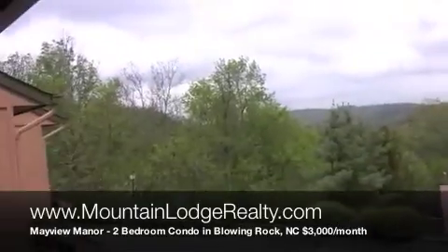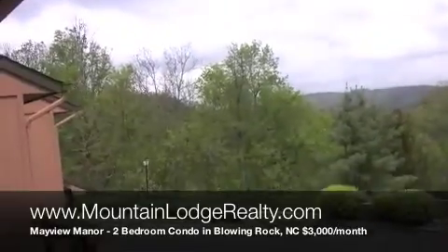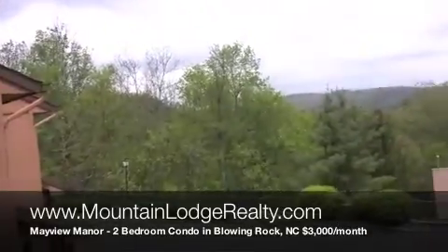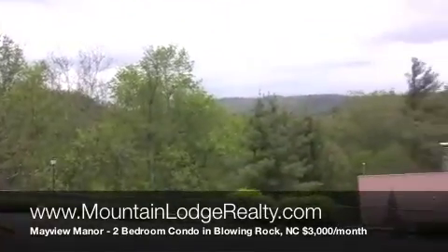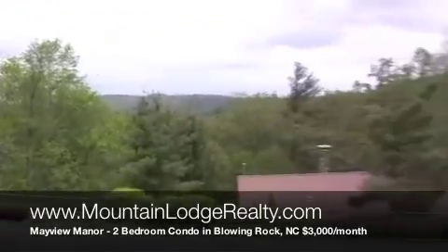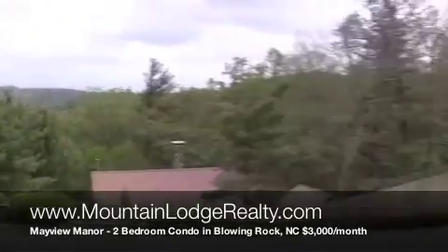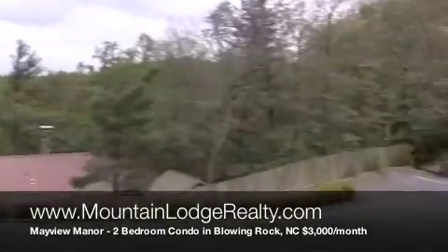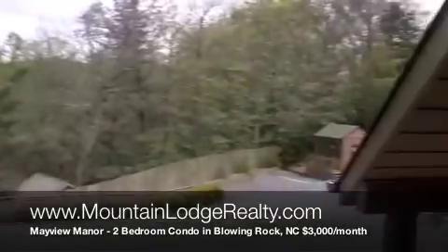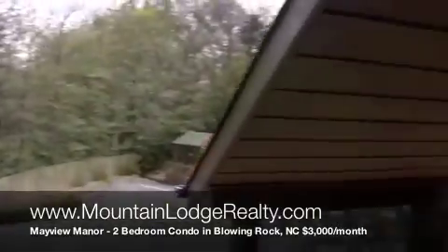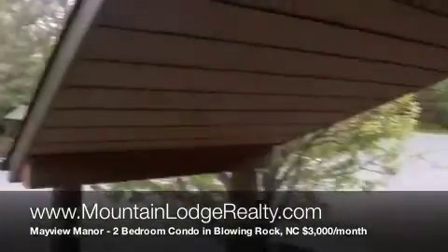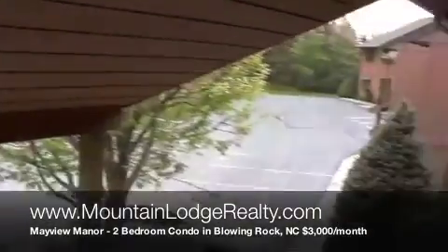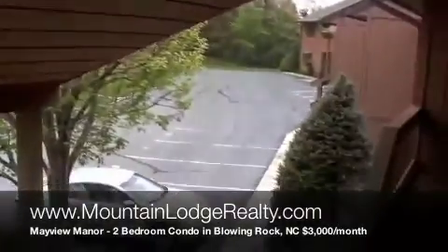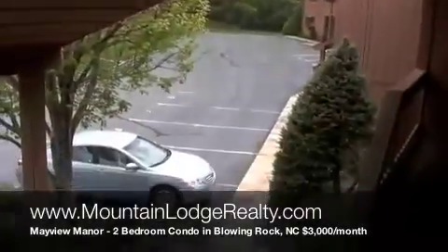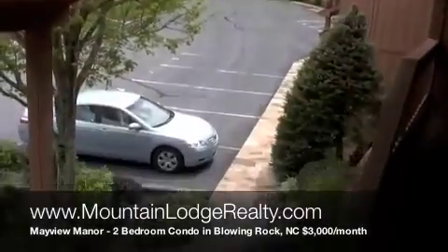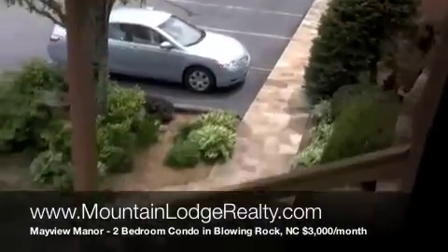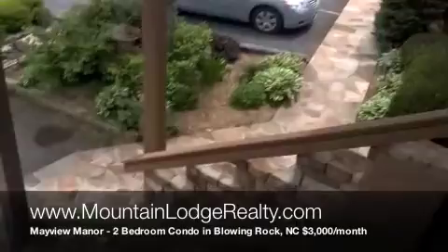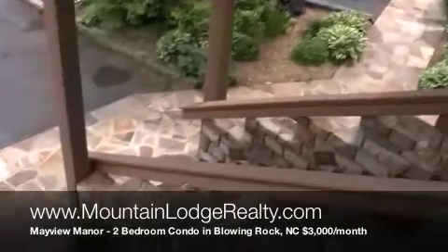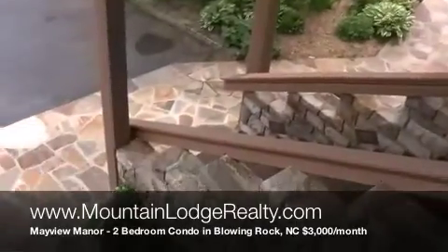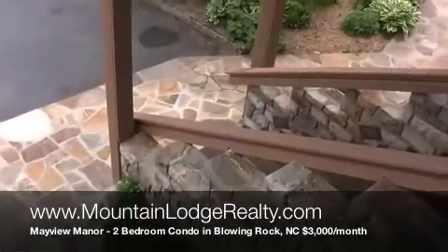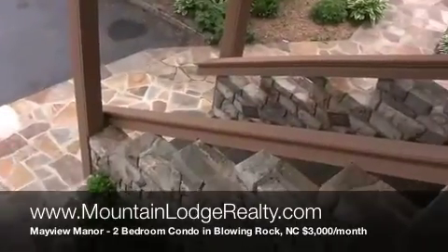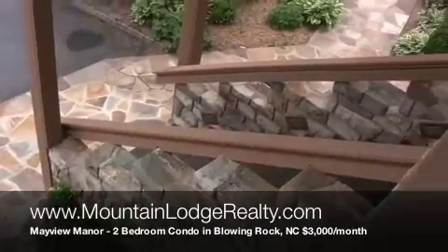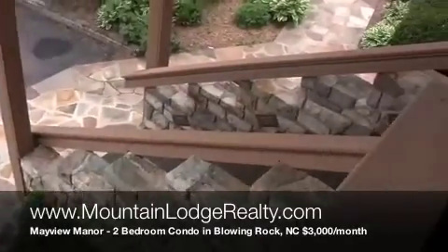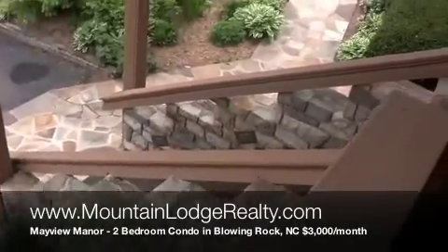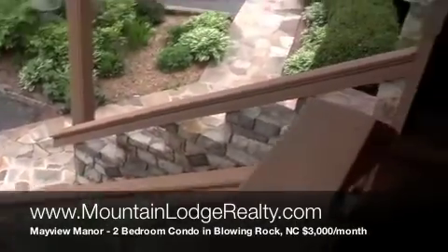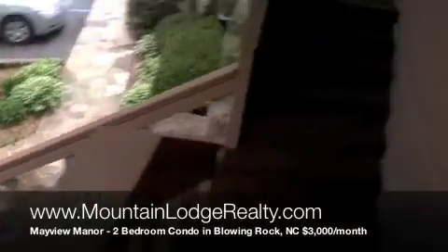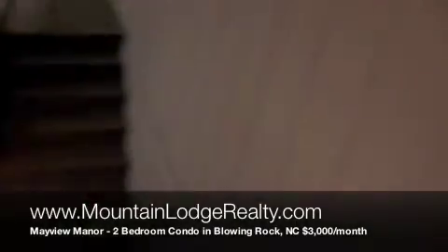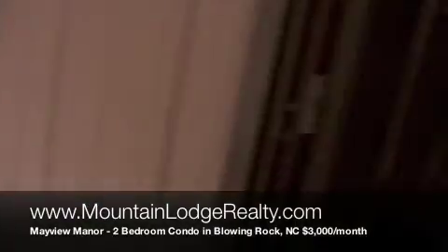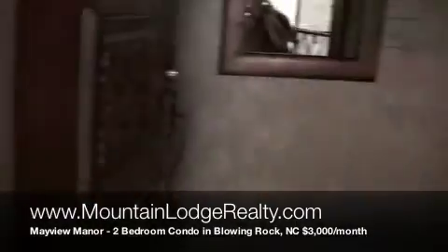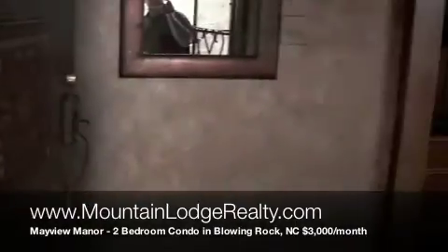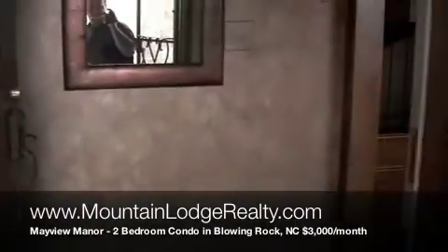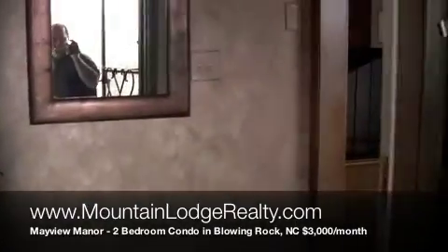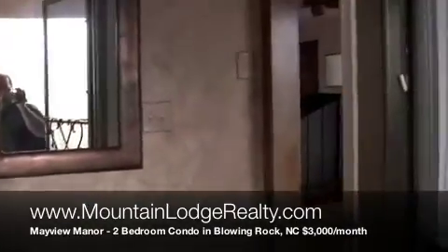Okay, so we're up here just about to go in the Mayview Manor. Just came up the stone stairs. Going inside.